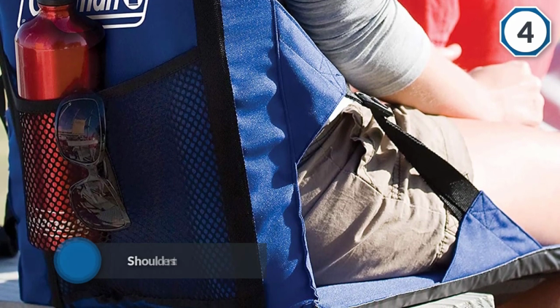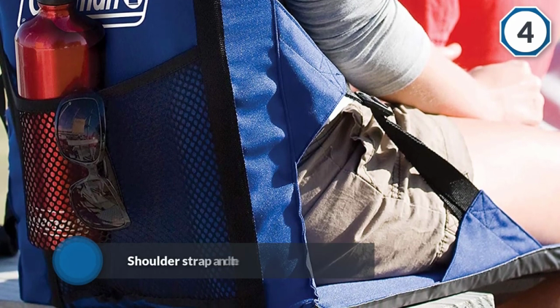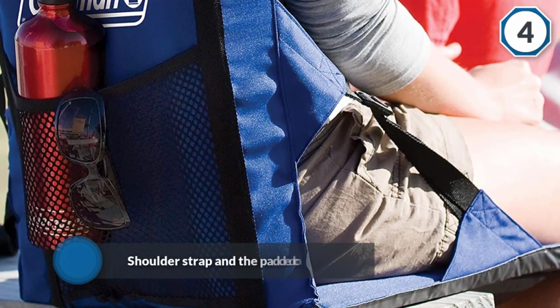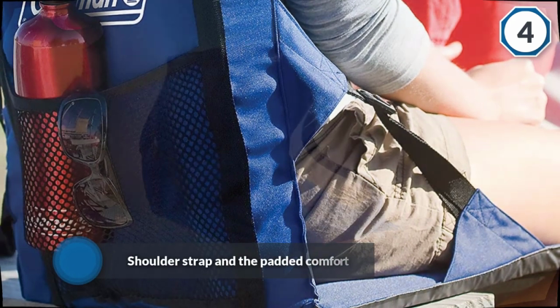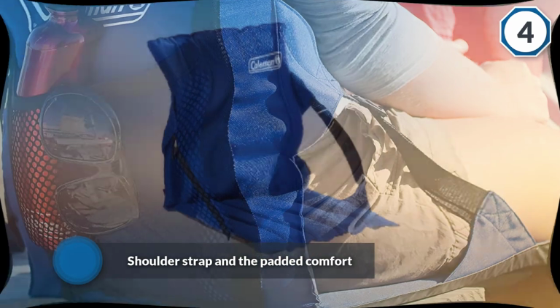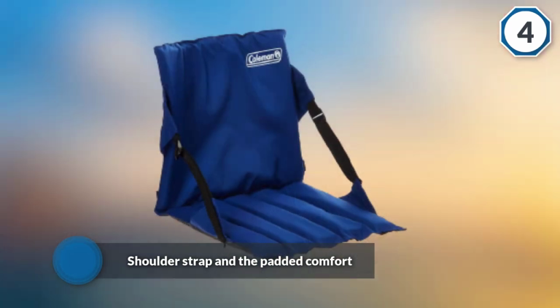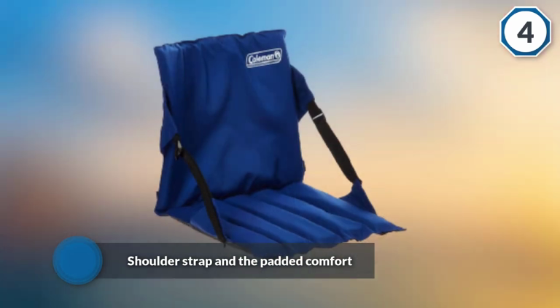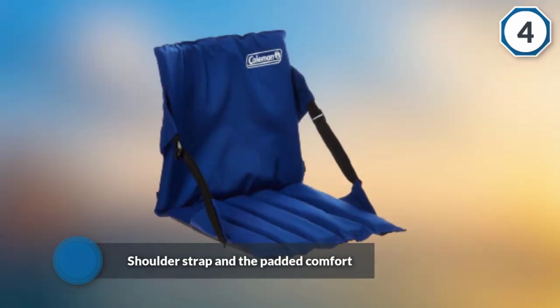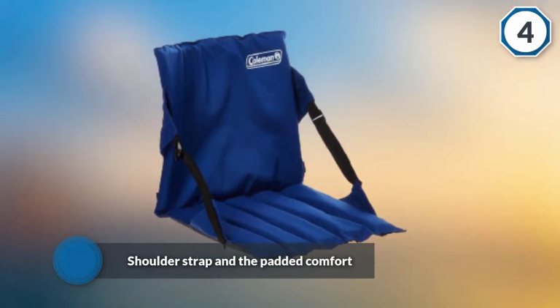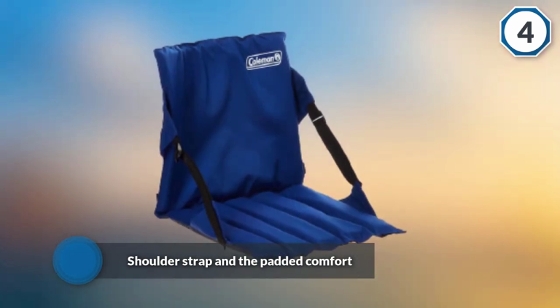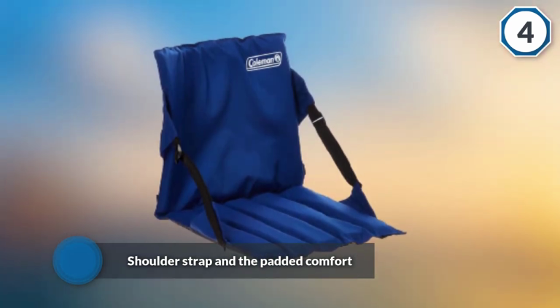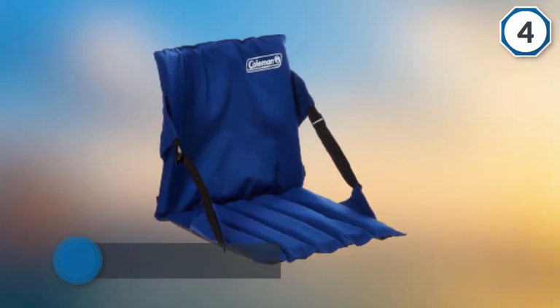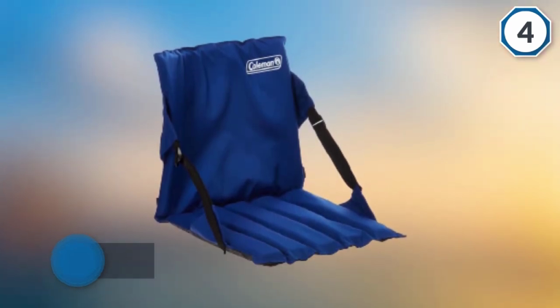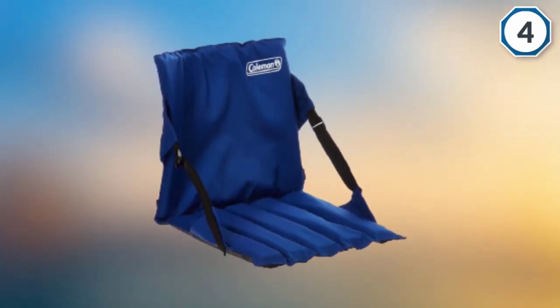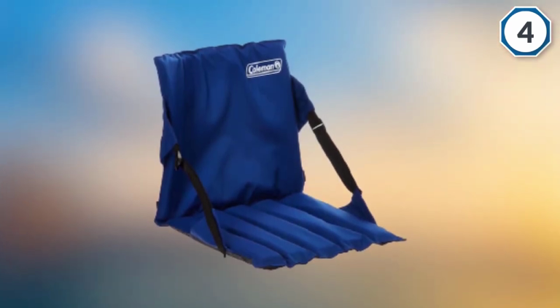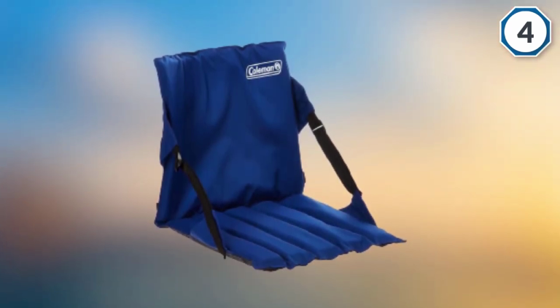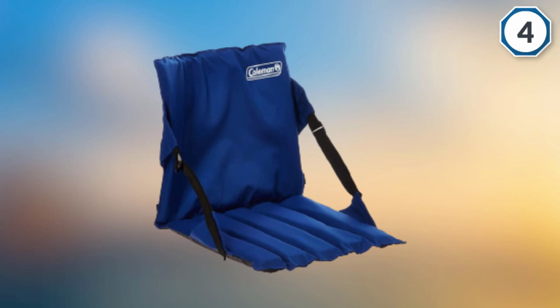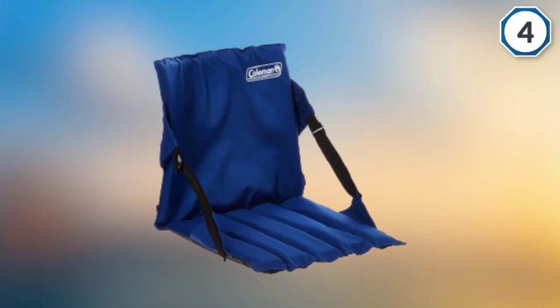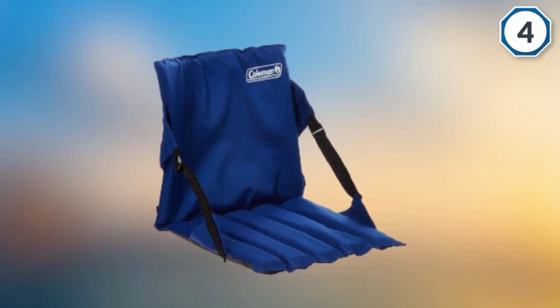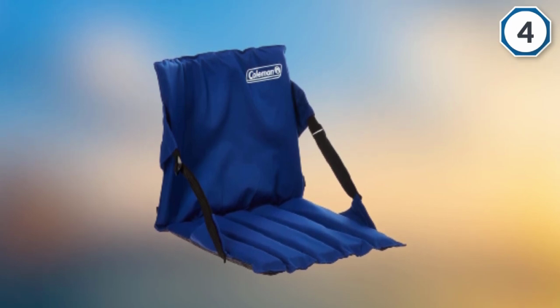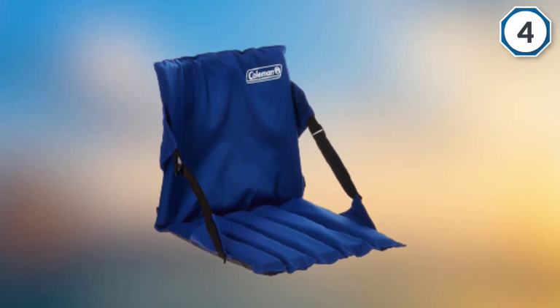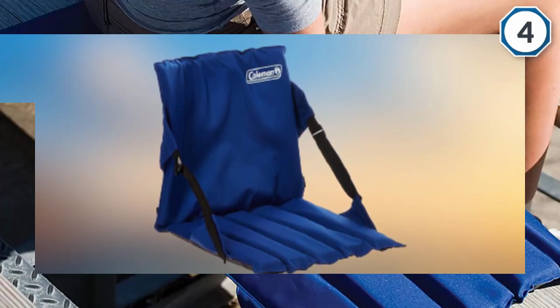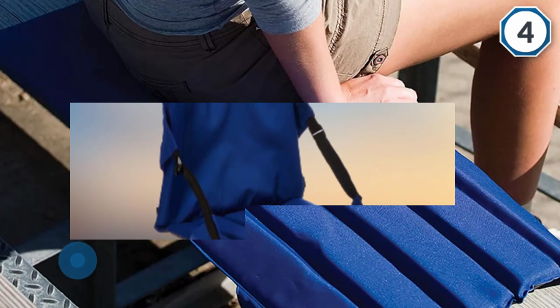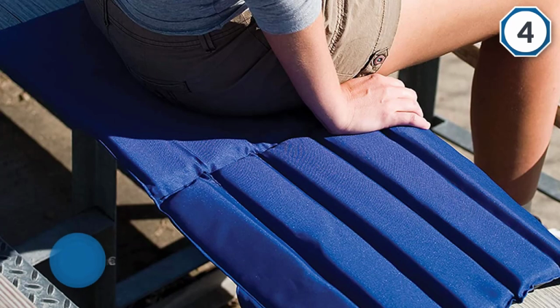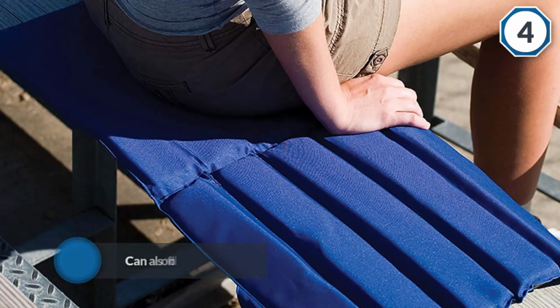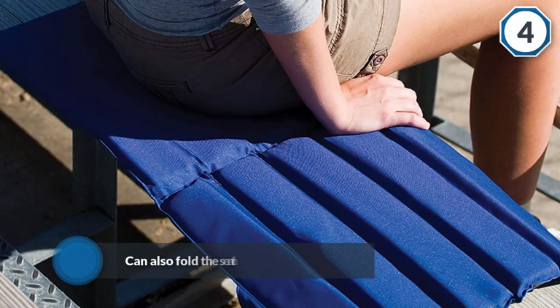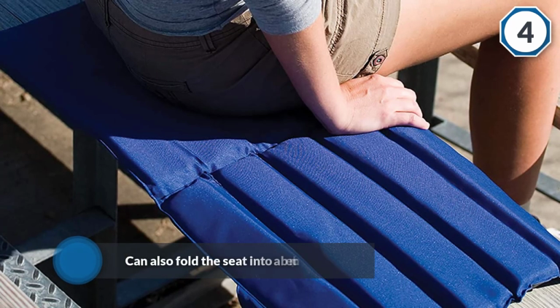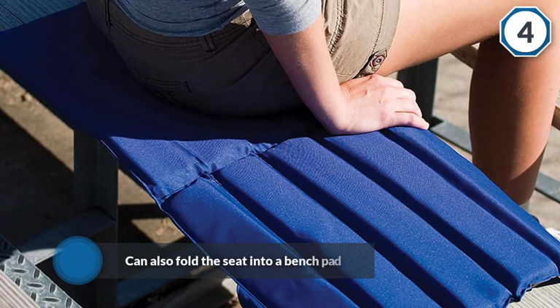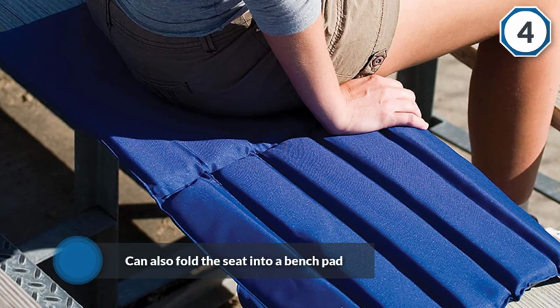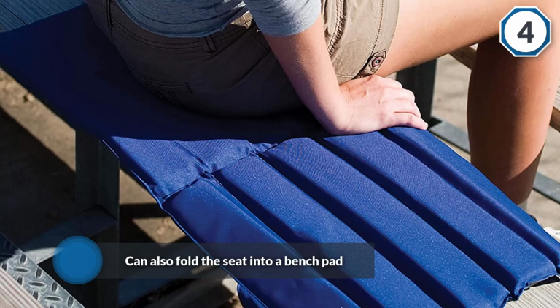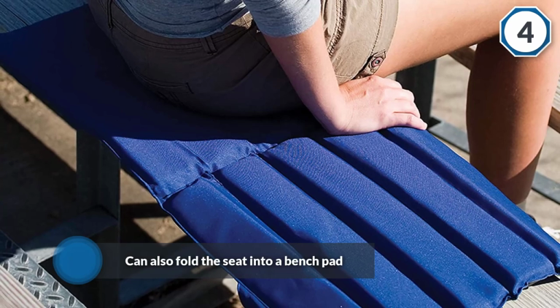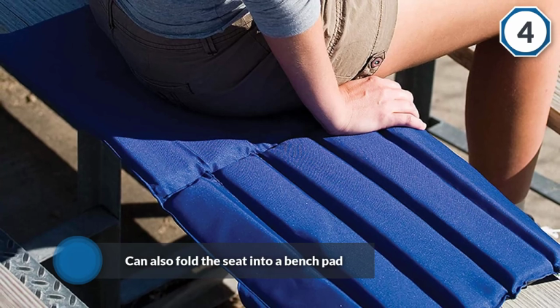The shoulder strap and padded comfort will ensure that you can comfortably sit on the ground or the concrete stands in the stadium. You can also fold the seat into a bench pad, and its 15.5-inch allowance makes it comfortable to sit on. It easily converts into a two-person bench pad.